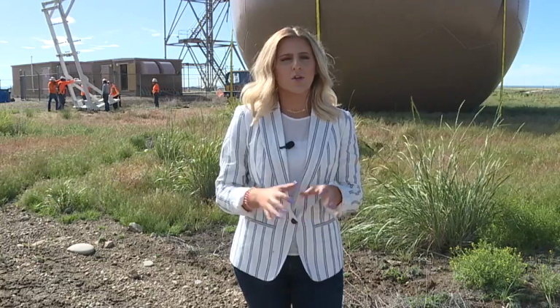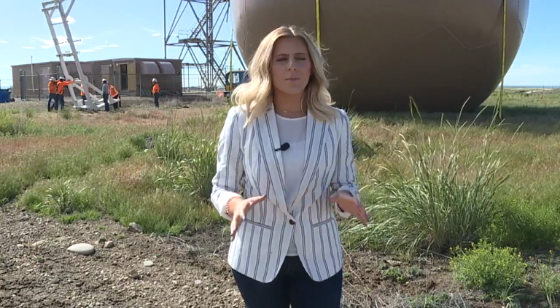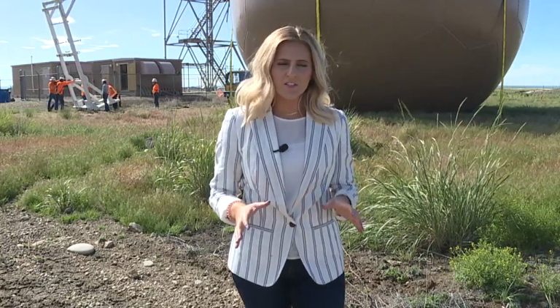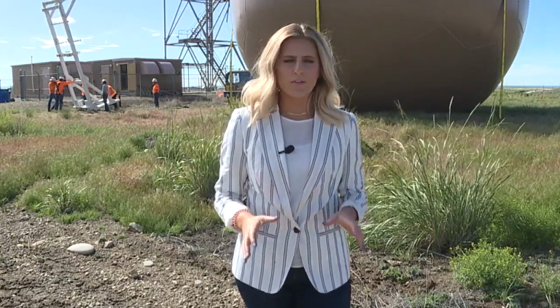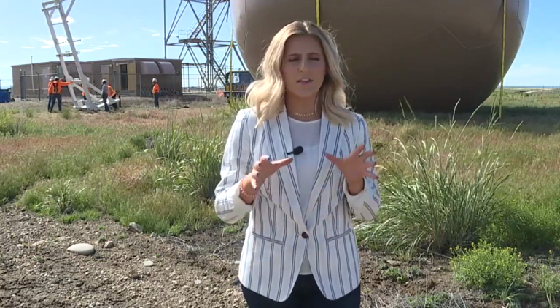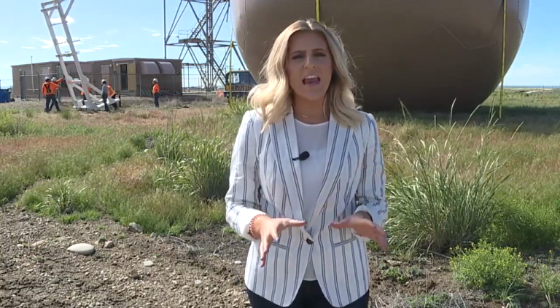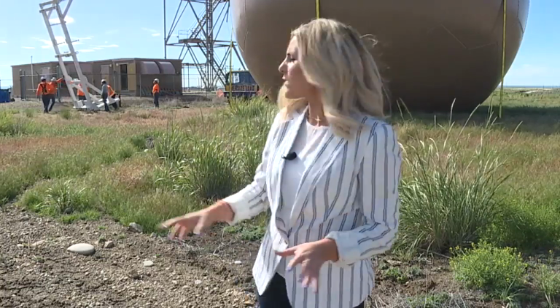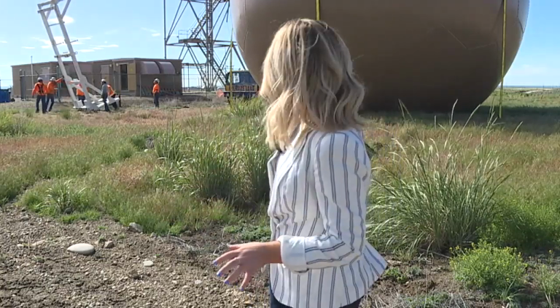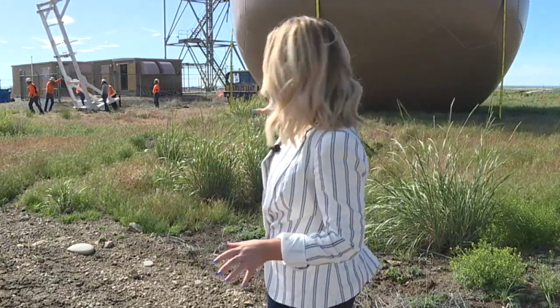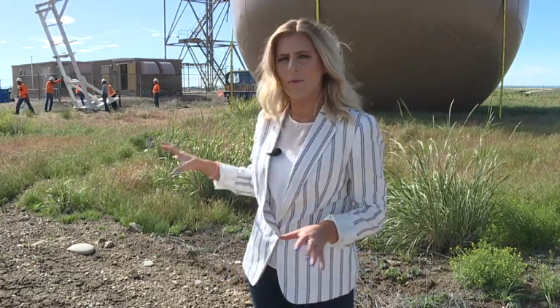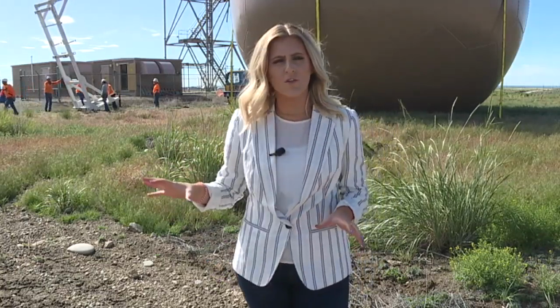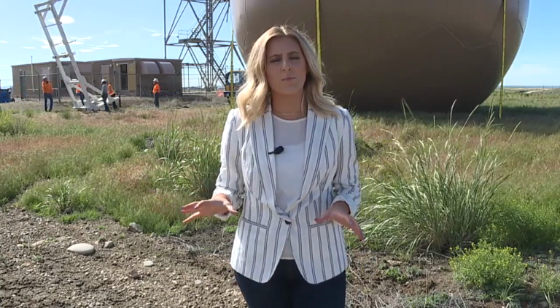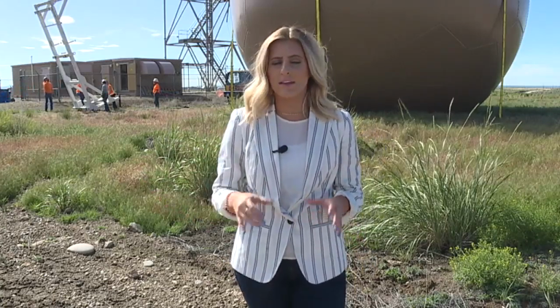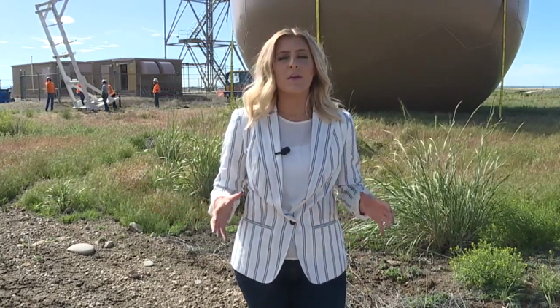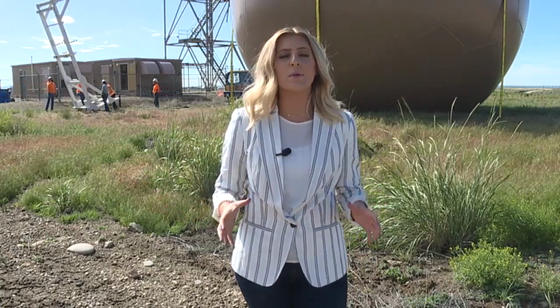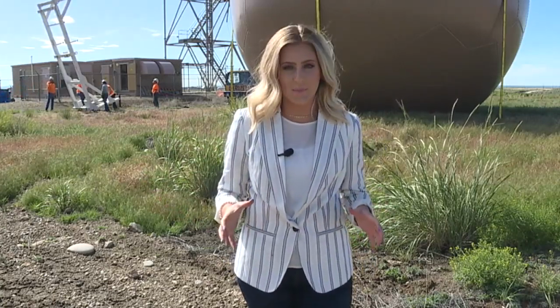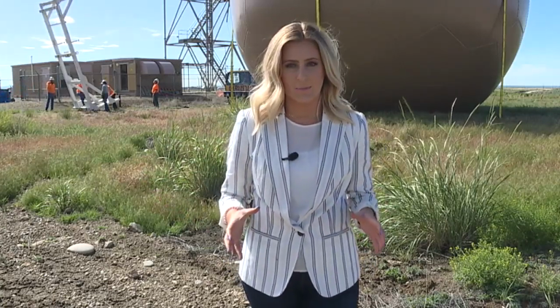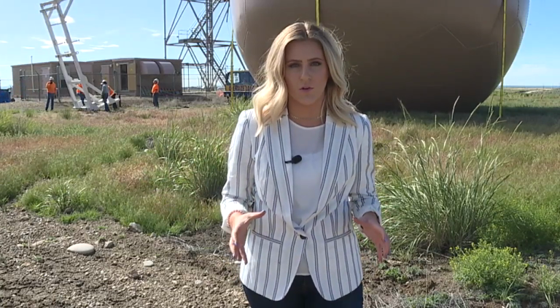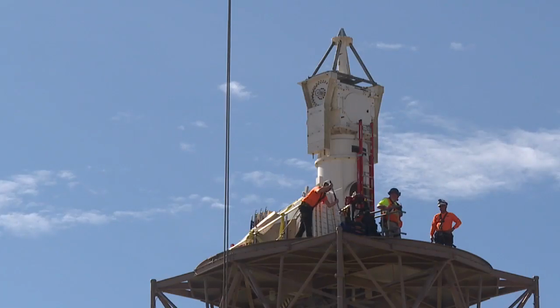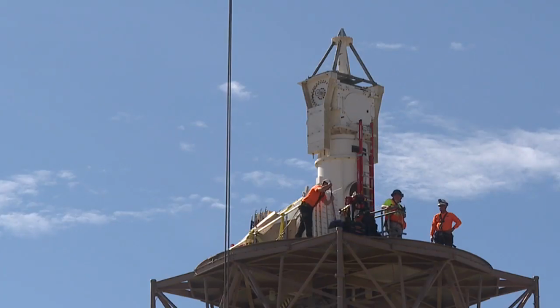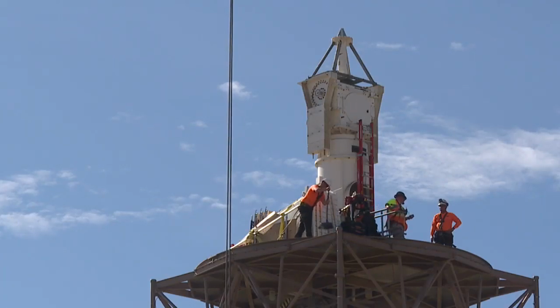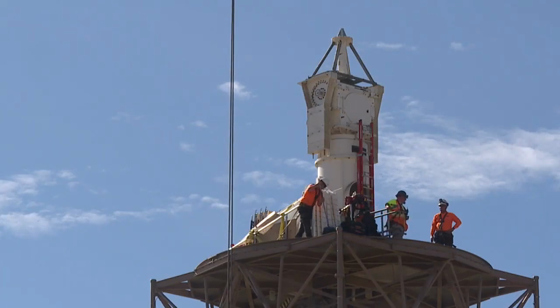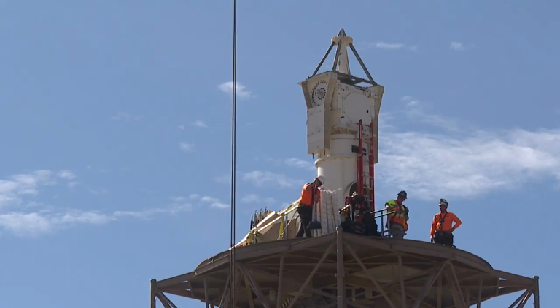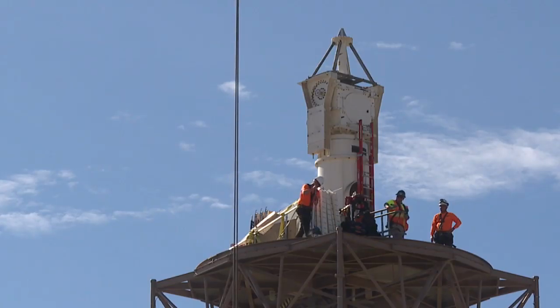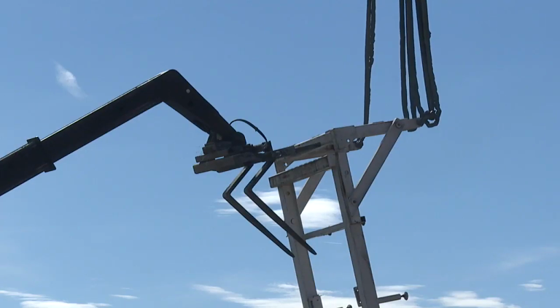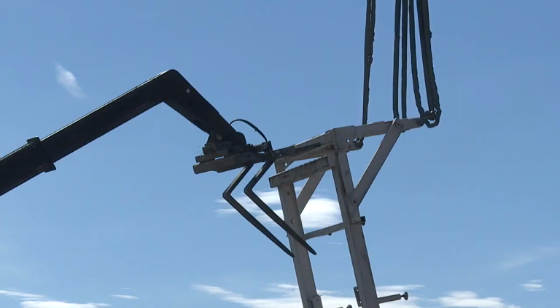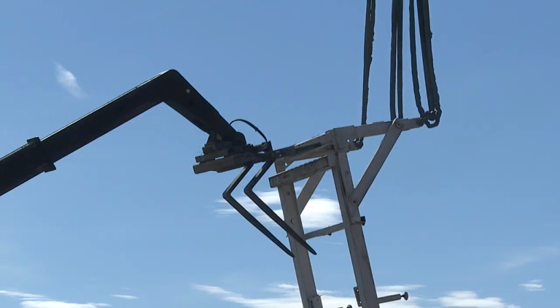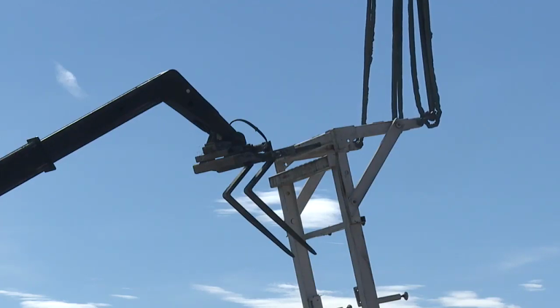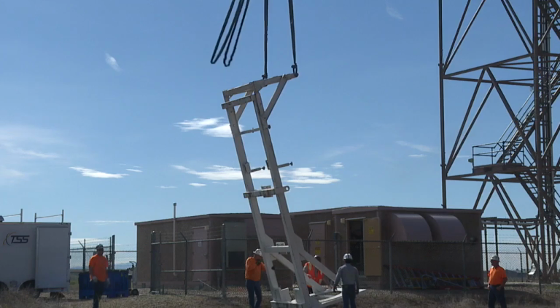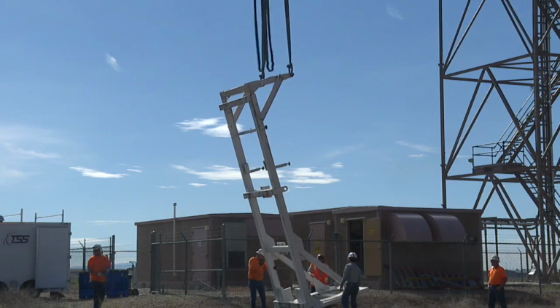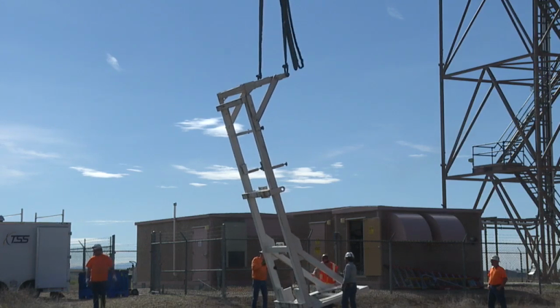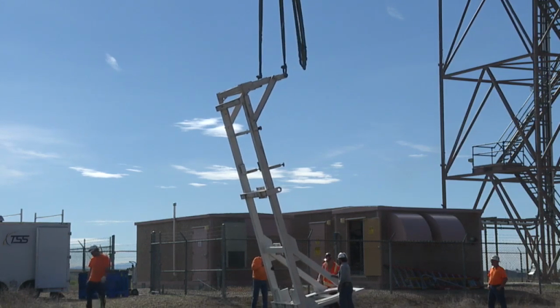Crews hired by the National Weather Service lifted the 8,000 pound dome off the pedestal Friday morning and now begin replacement of that pedestal. The white column up there is going to be replaced. They're going to lift up a dolly, install that in the dolly and then lift that down.